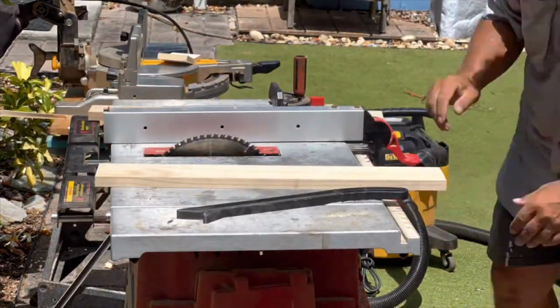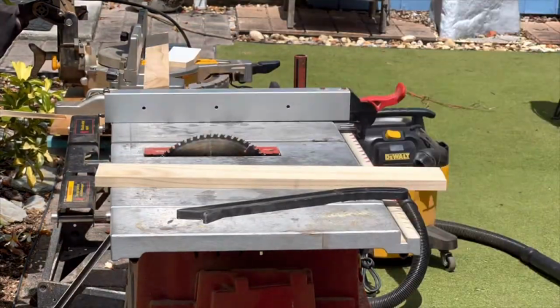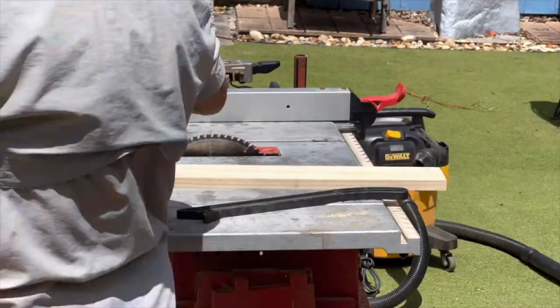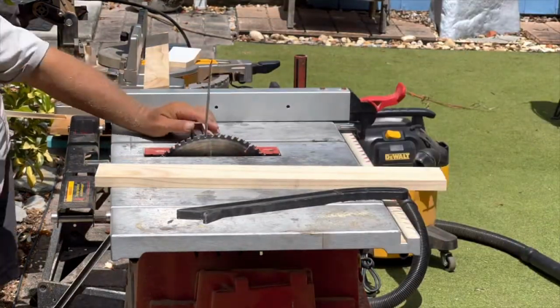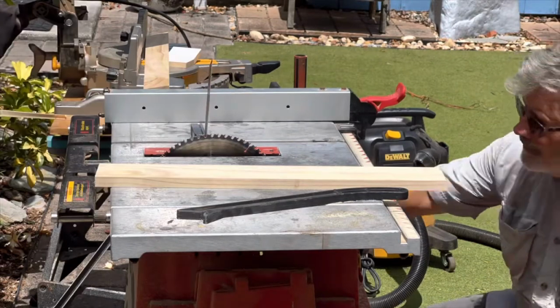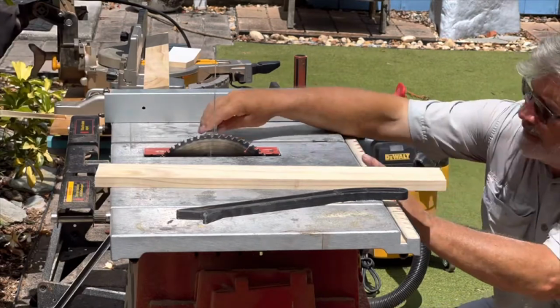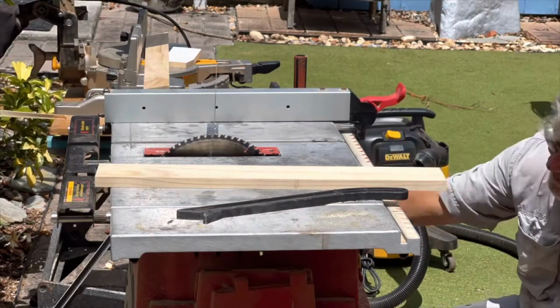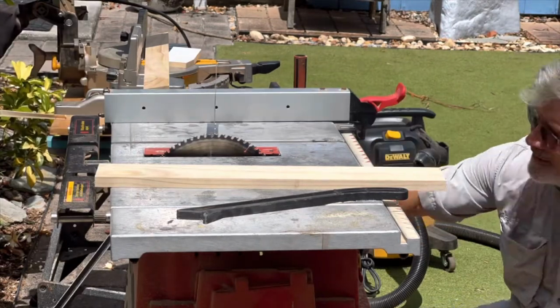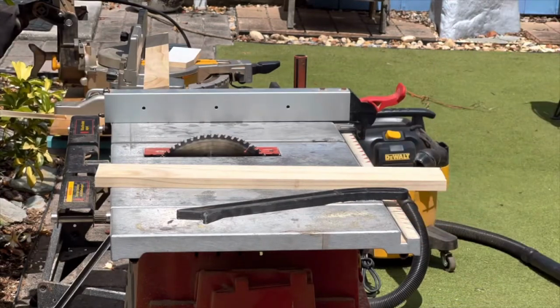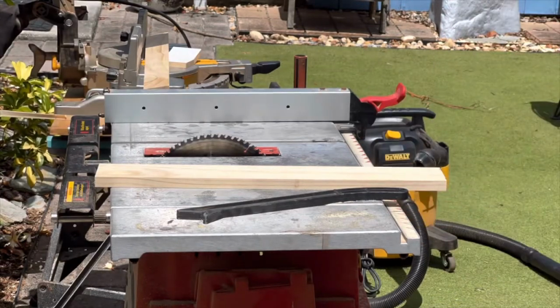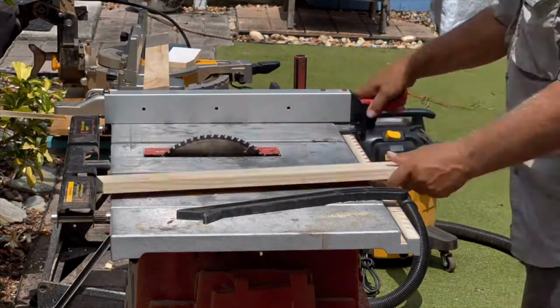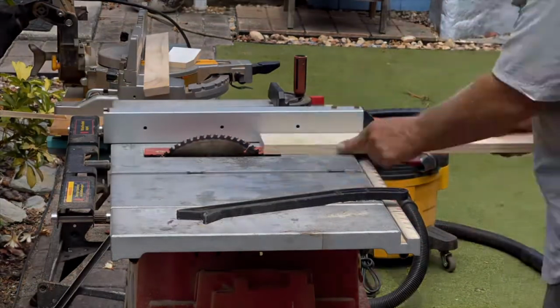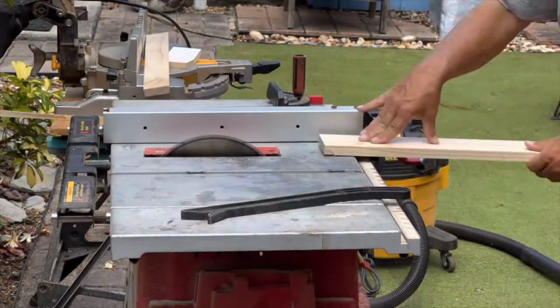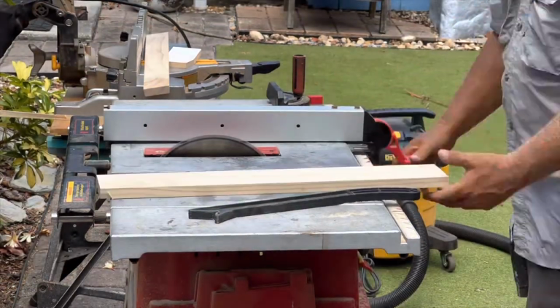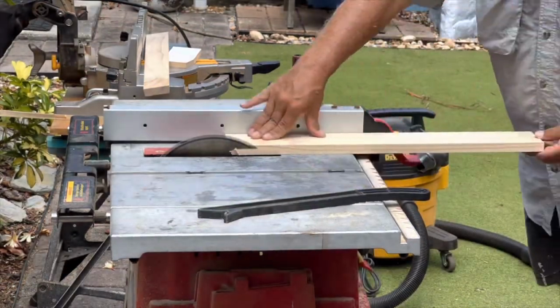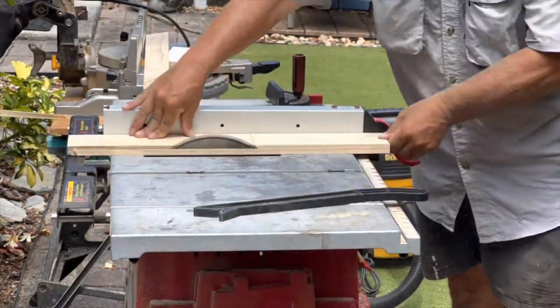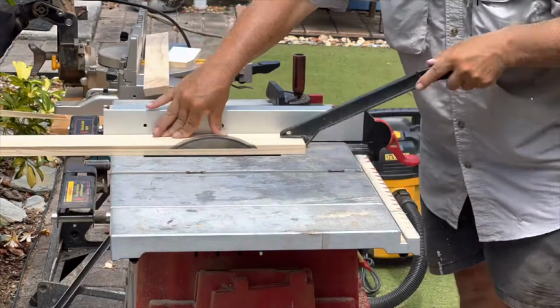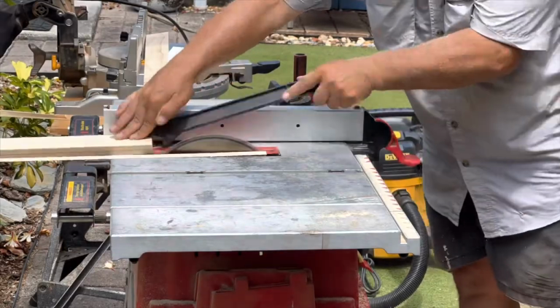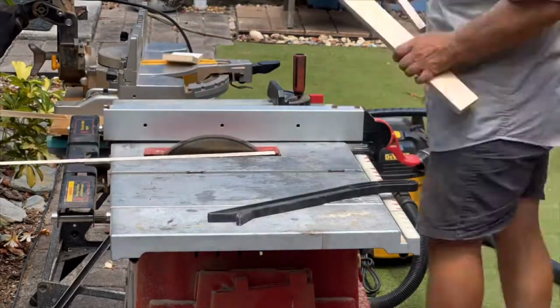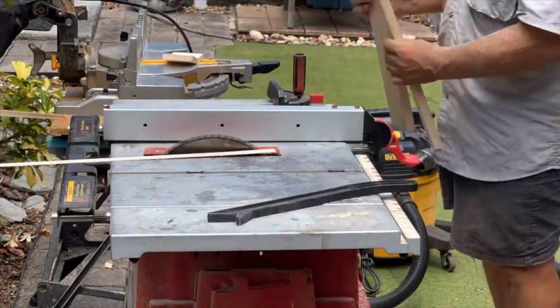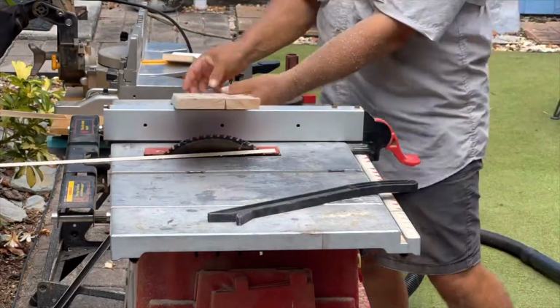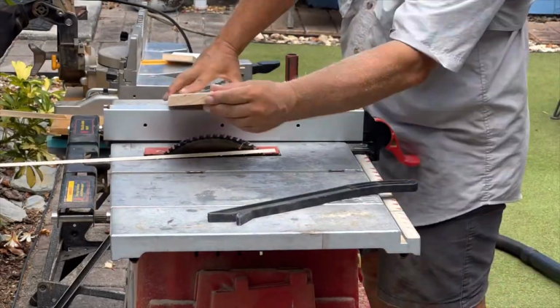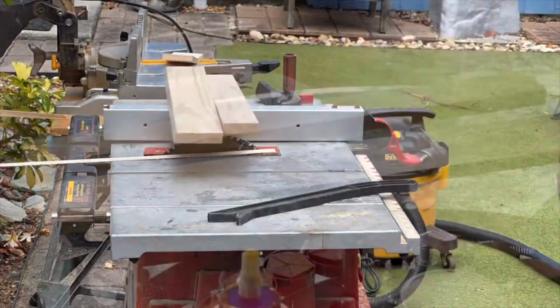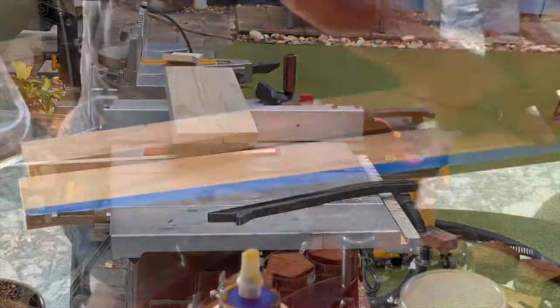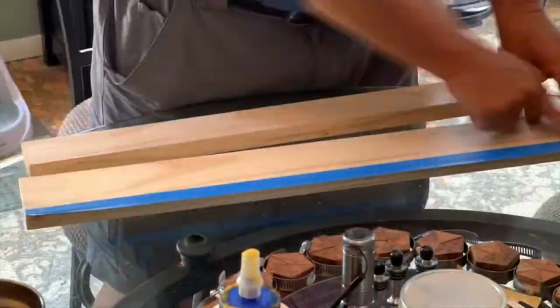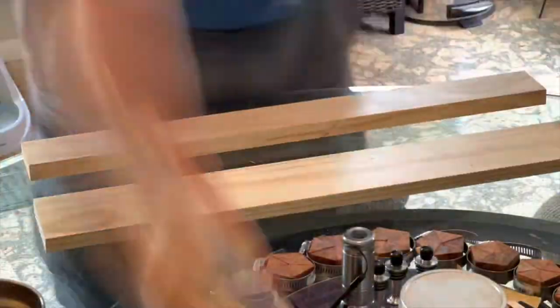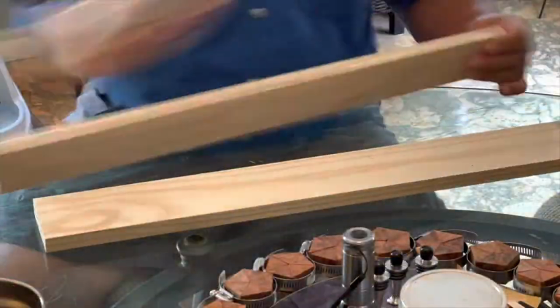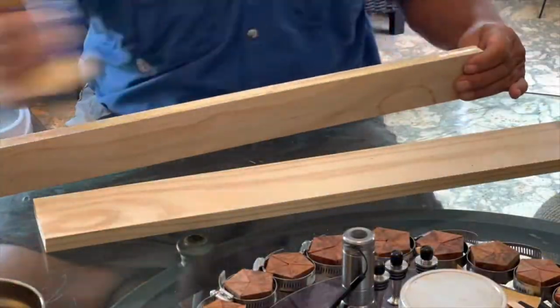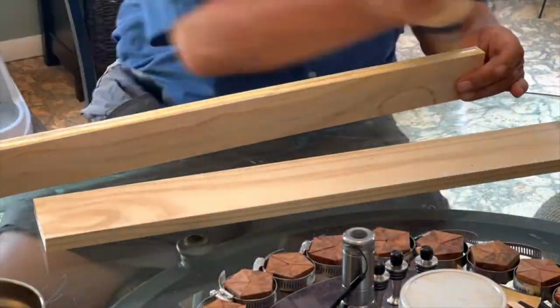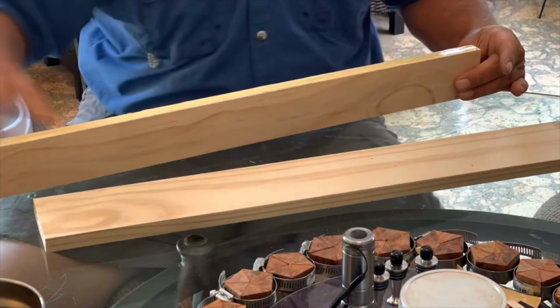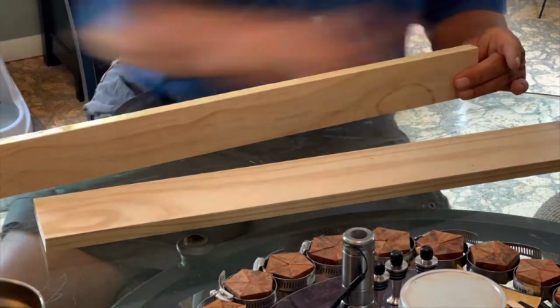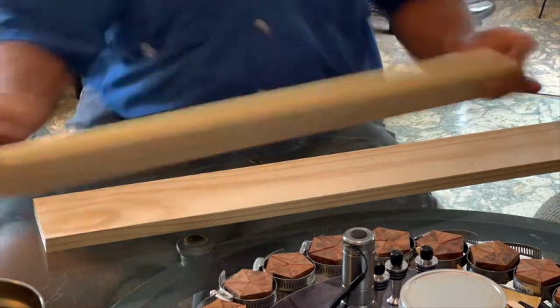The smaller board is cut on the table saw to five degrees along both sides. The larger board is cut to five degrees along one side and 15 degrees along the other side. Then glue the two boards together at the five degree sides.